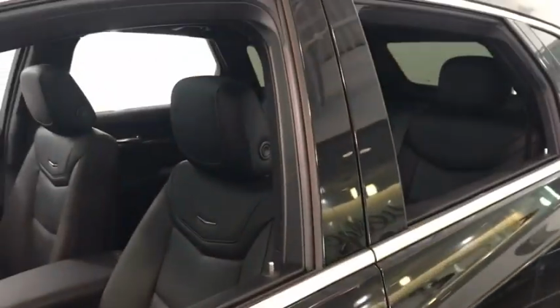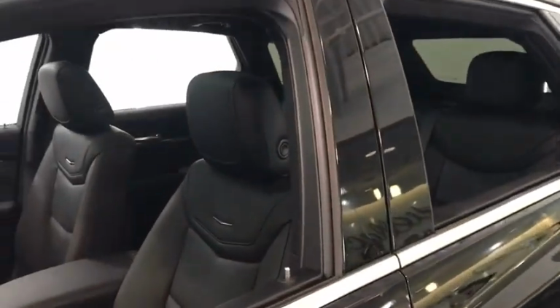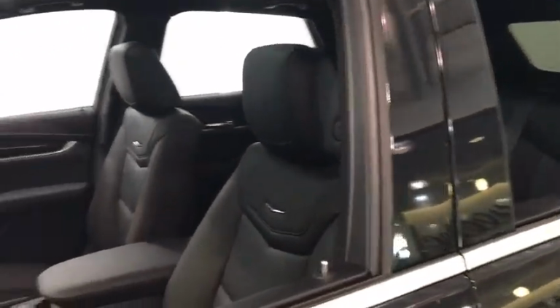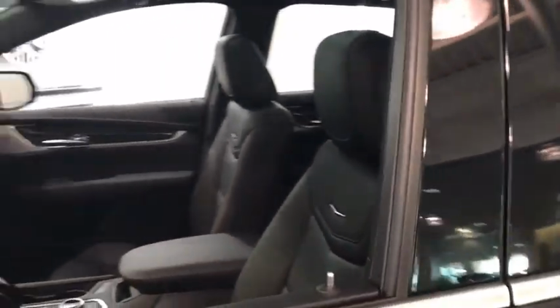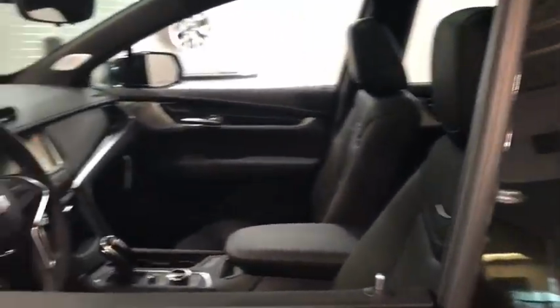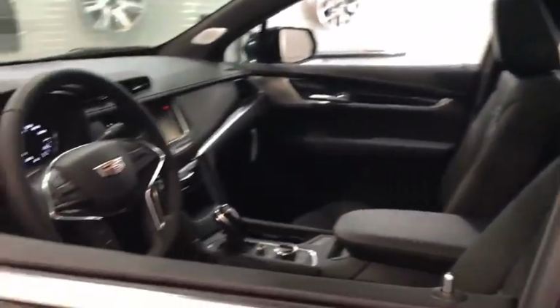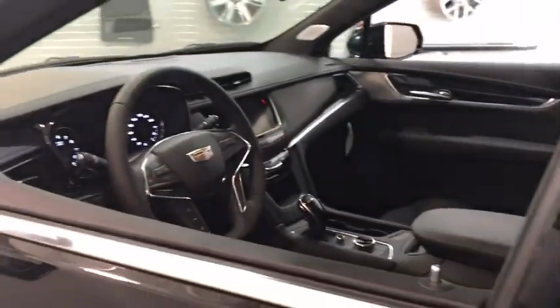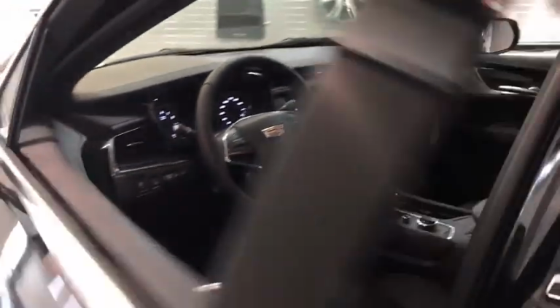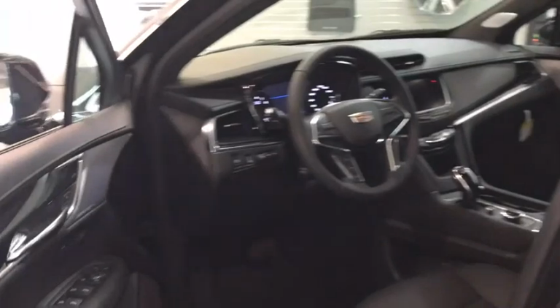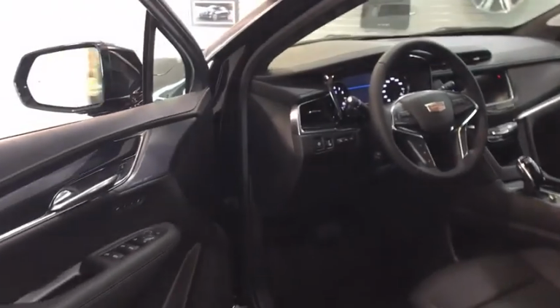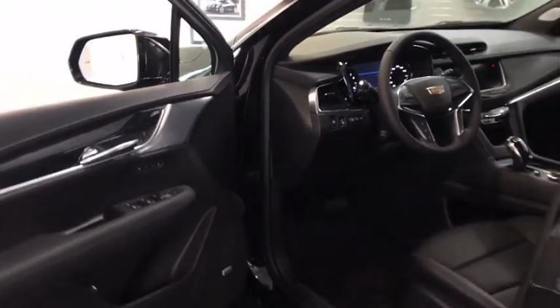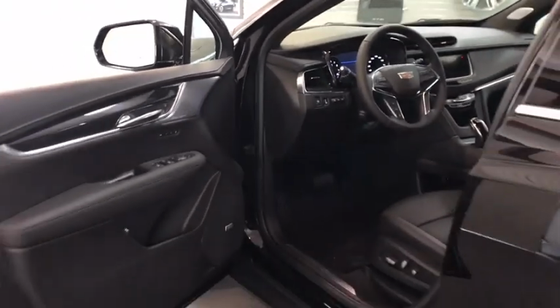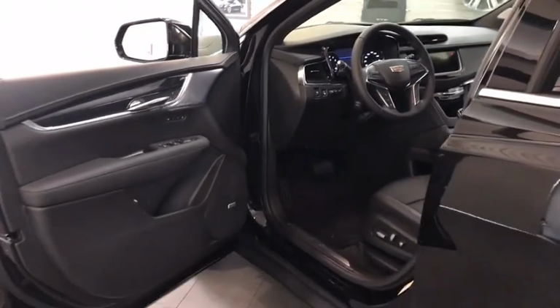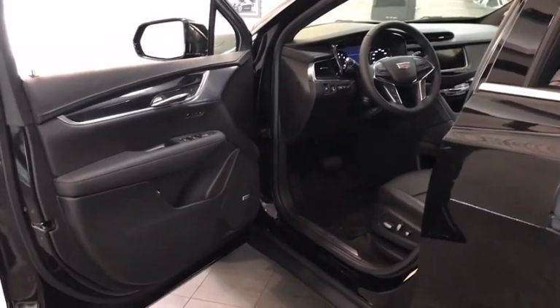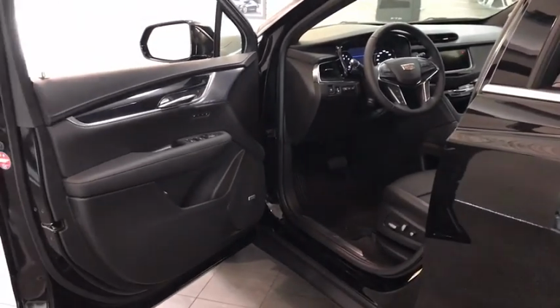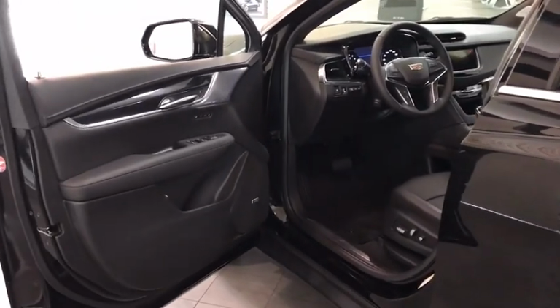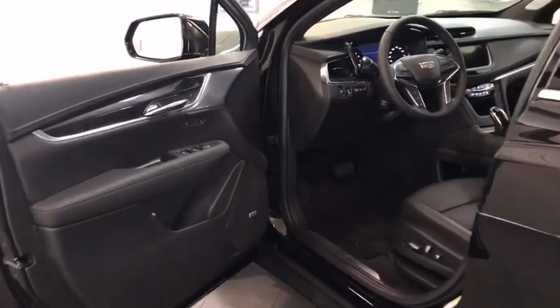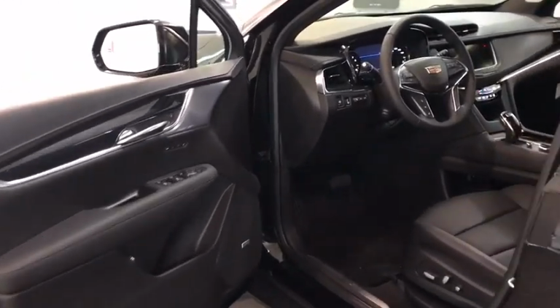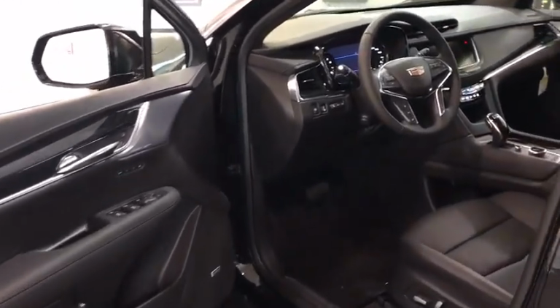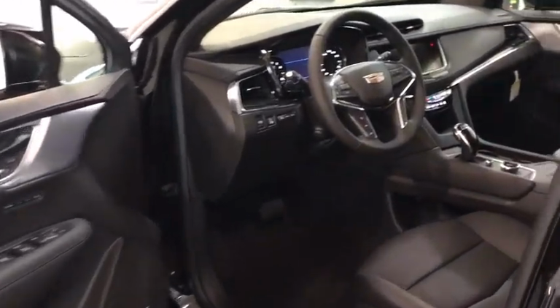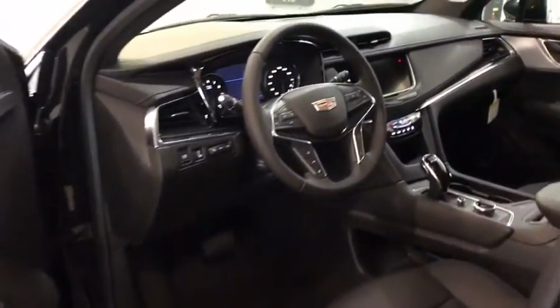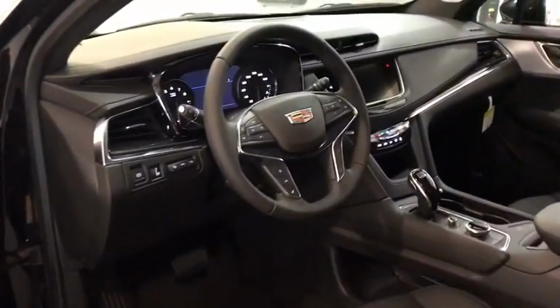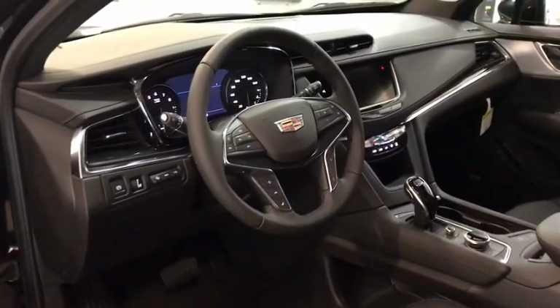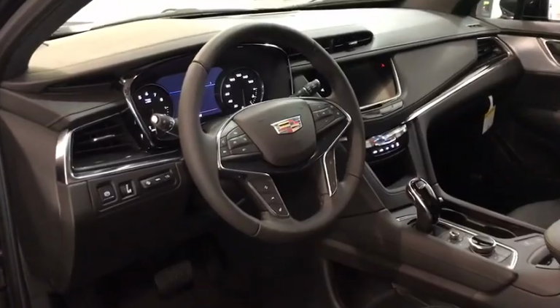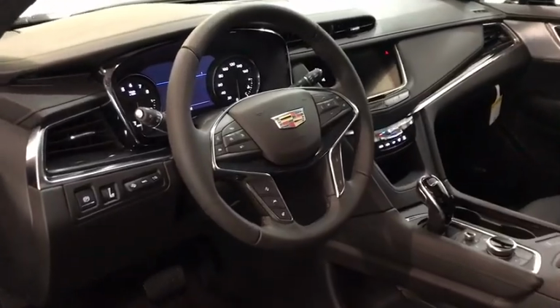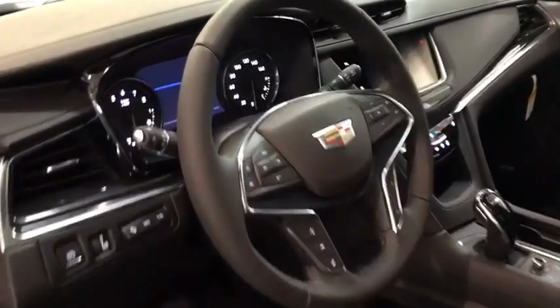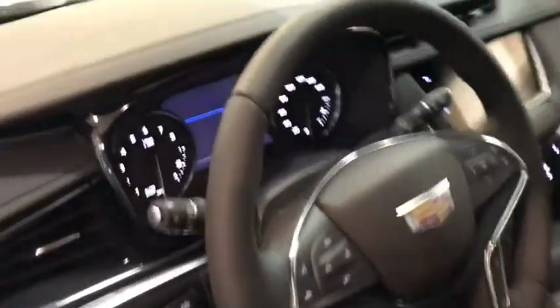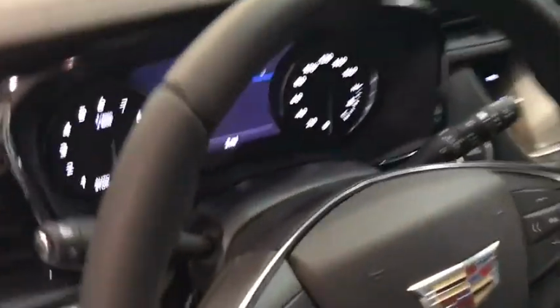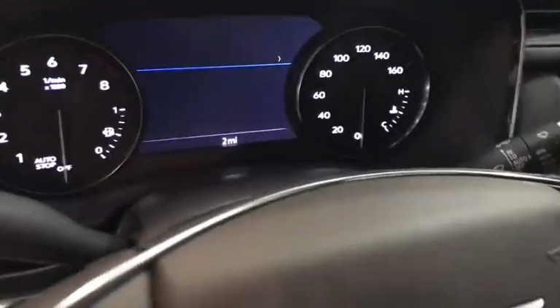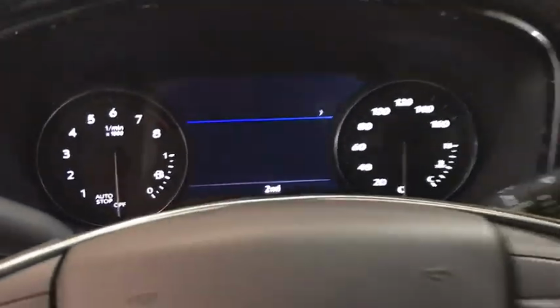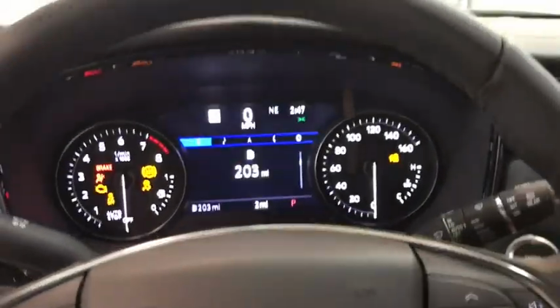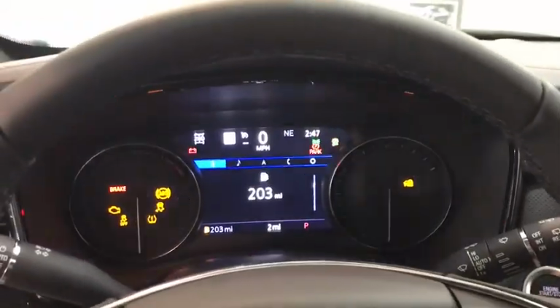Navigation system, backup camera, all-wheel drive, power passenger seat, remote engine start, traction control, keyless entry, power liftgate, leather-wrapped steering wheel.